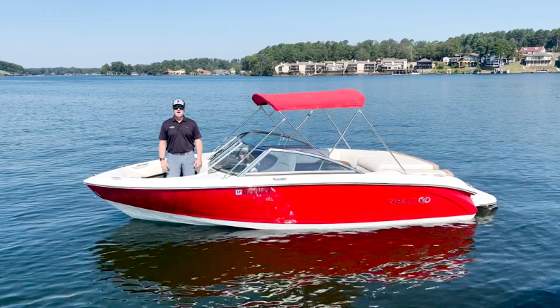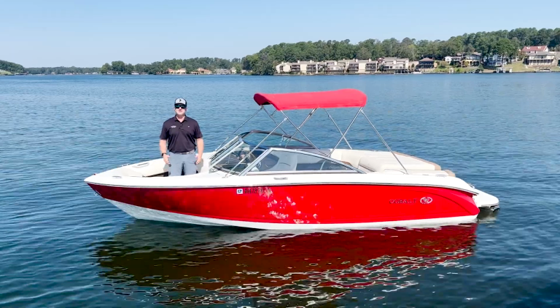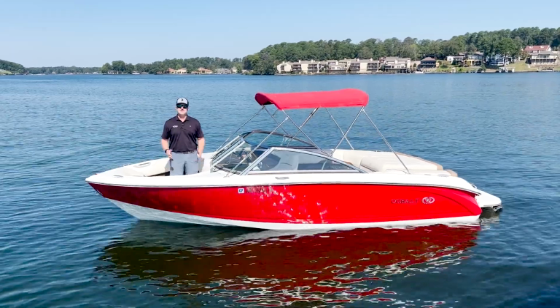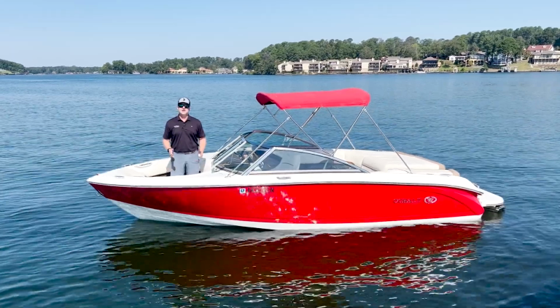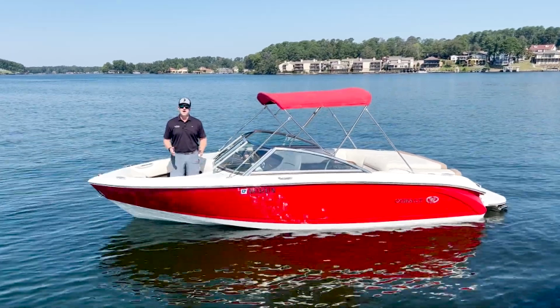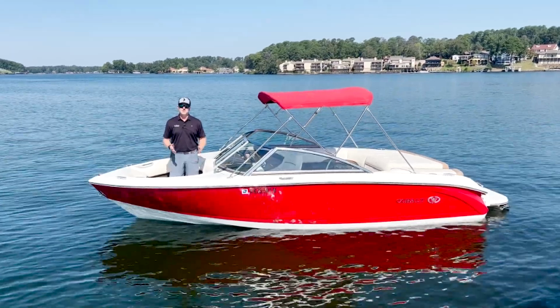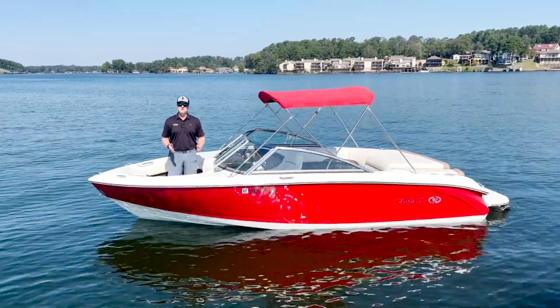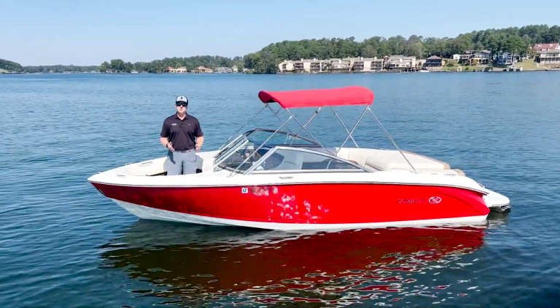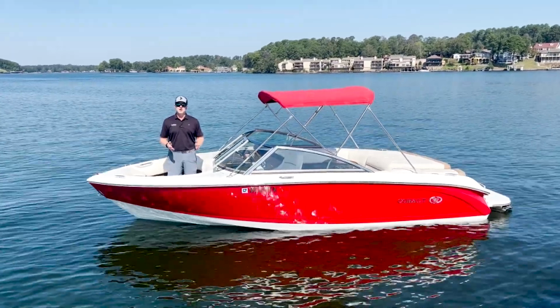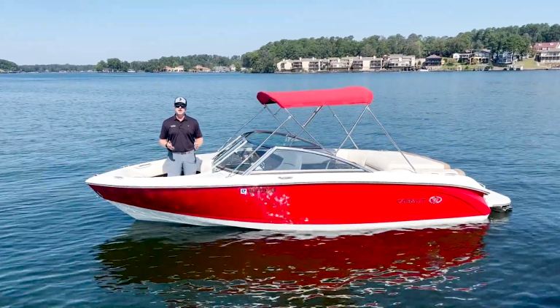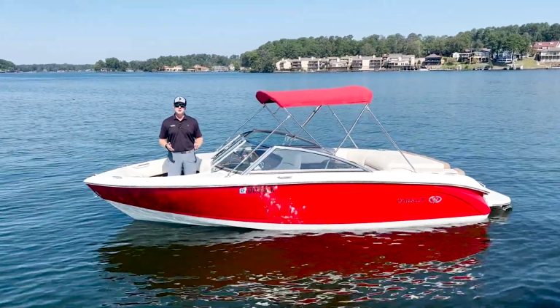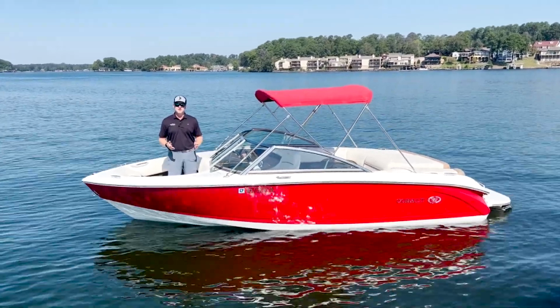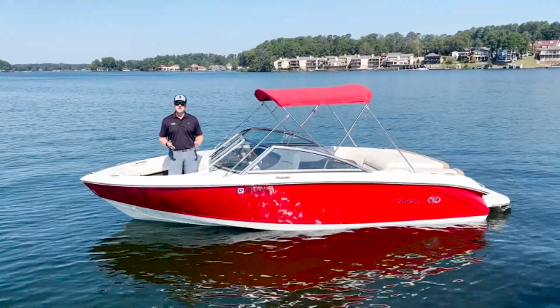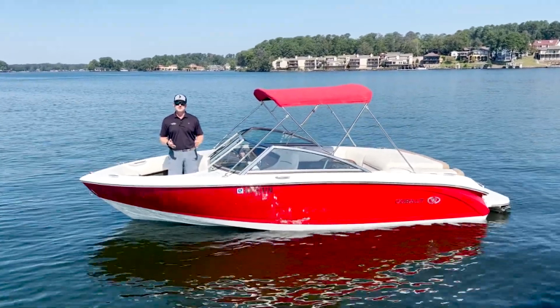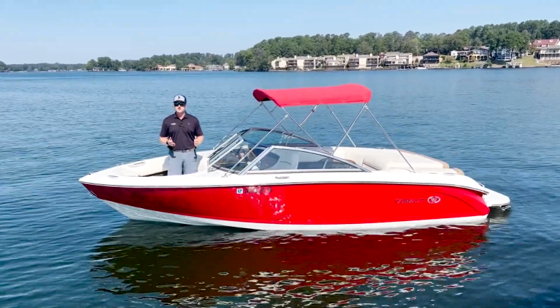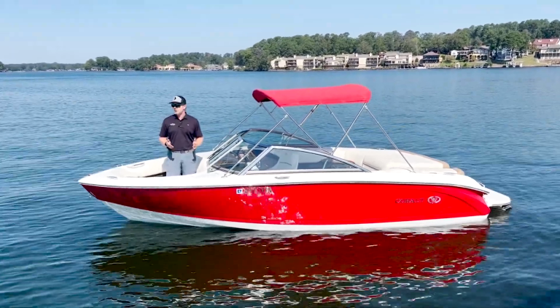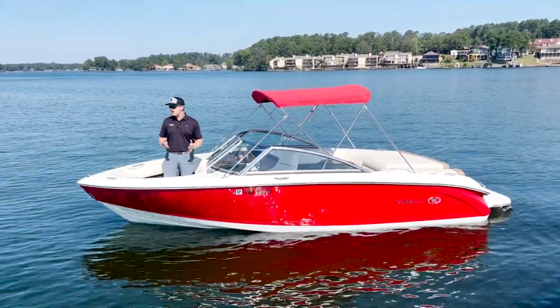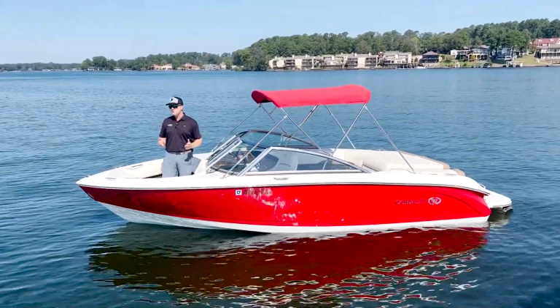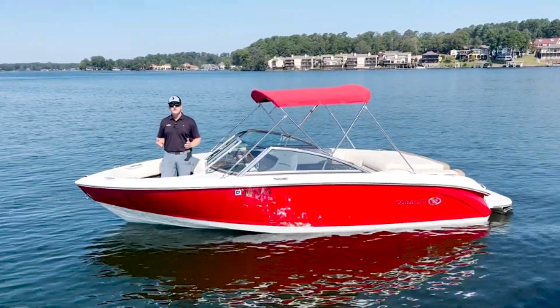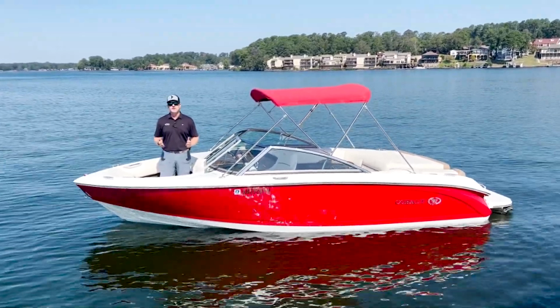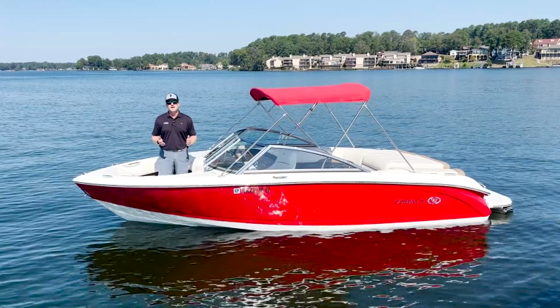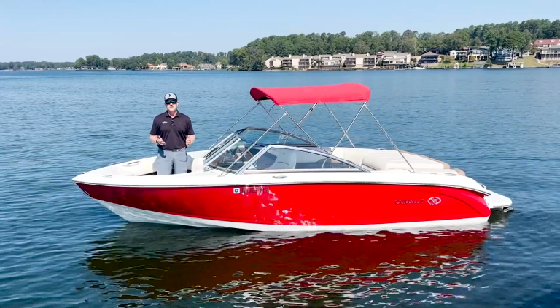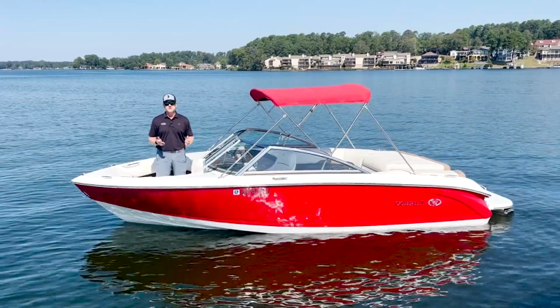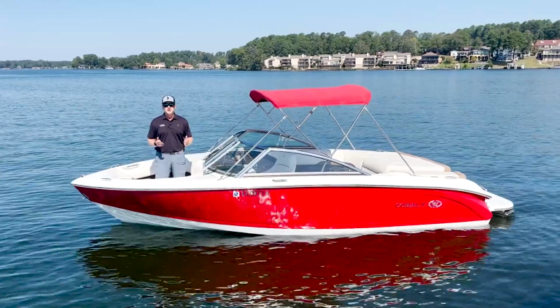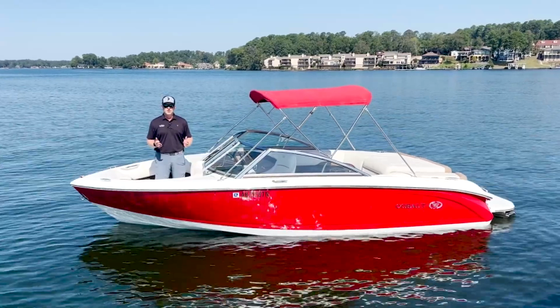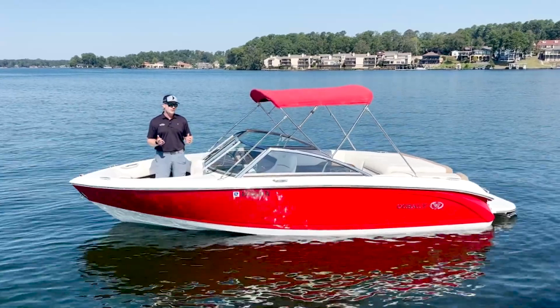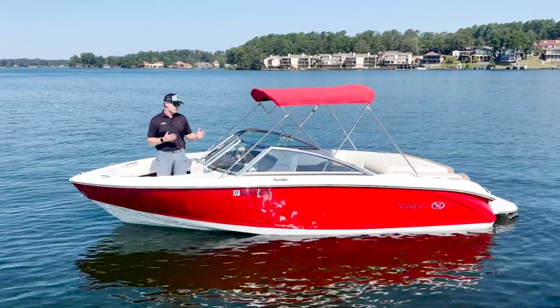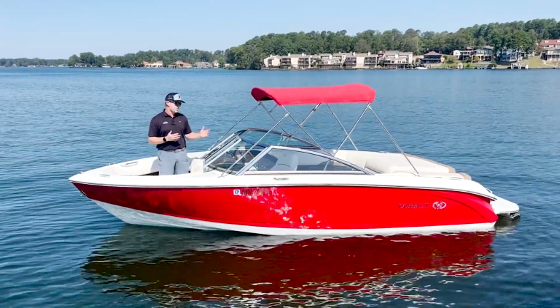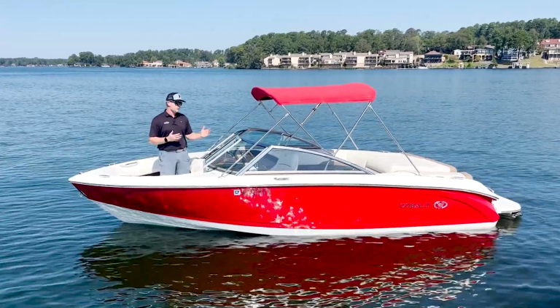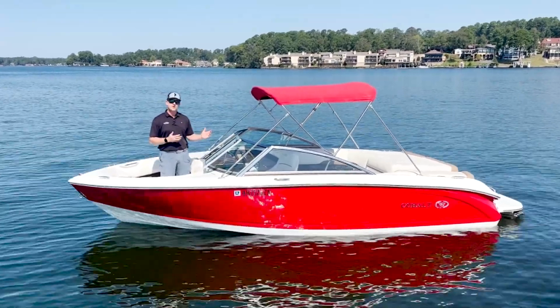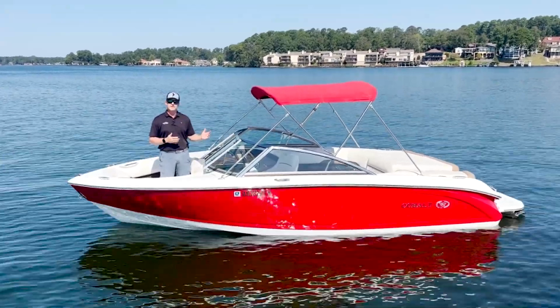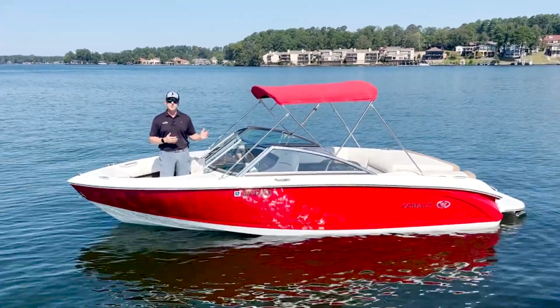Hey guys, this is Elliot Thomas with Future Marine here in Hot Springs, Arkansas. Today we're out on beautiful Lake Hamilton, previewing some of our pre-owned inventory.